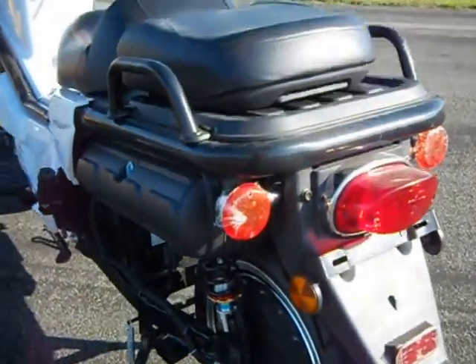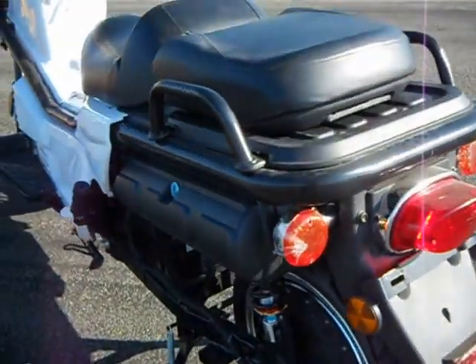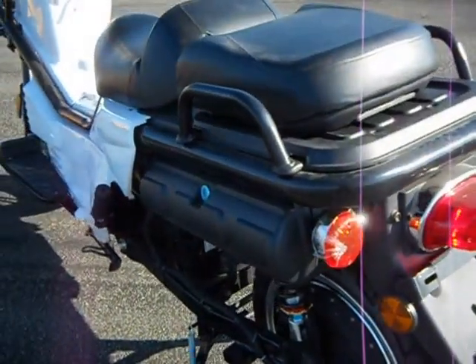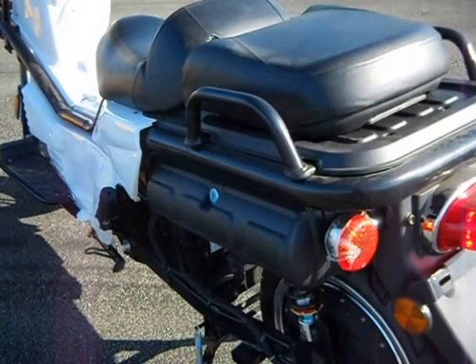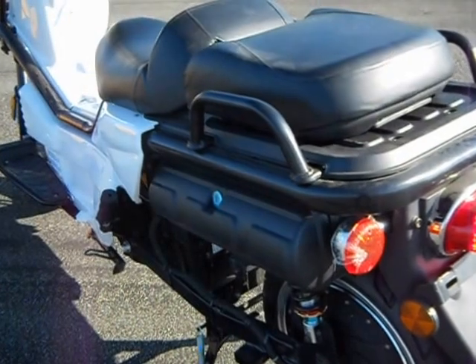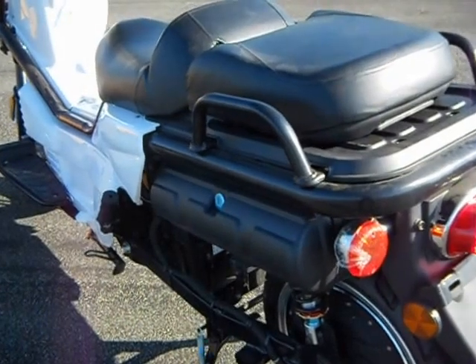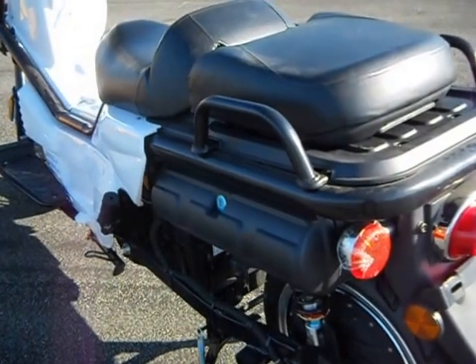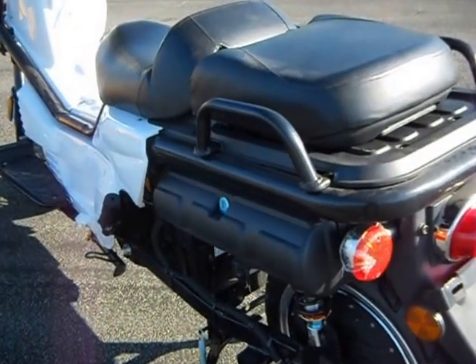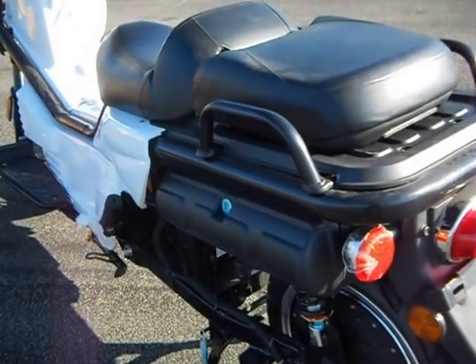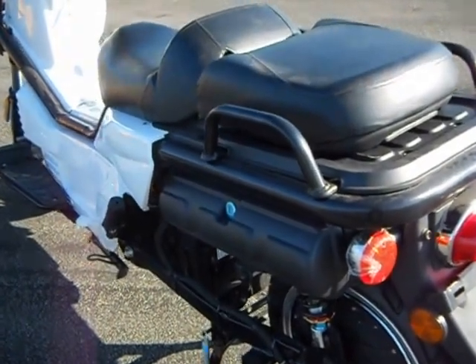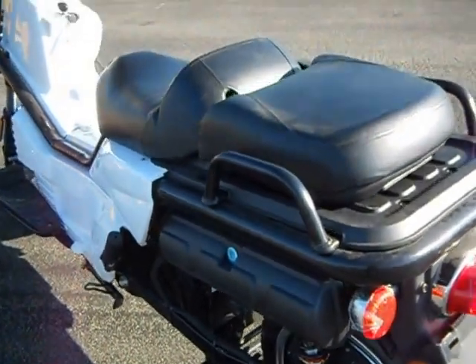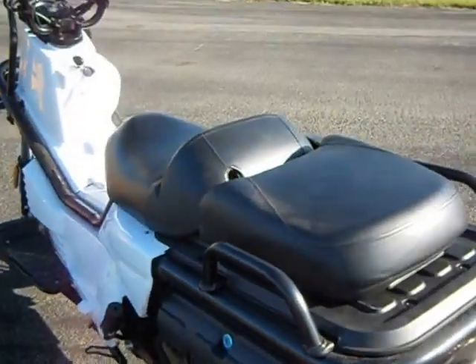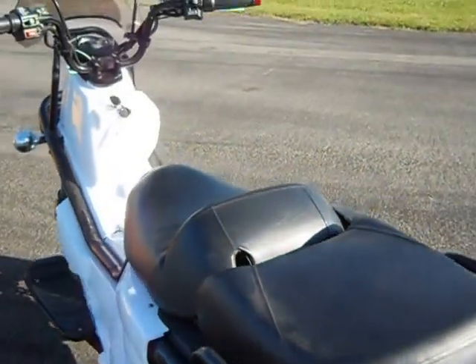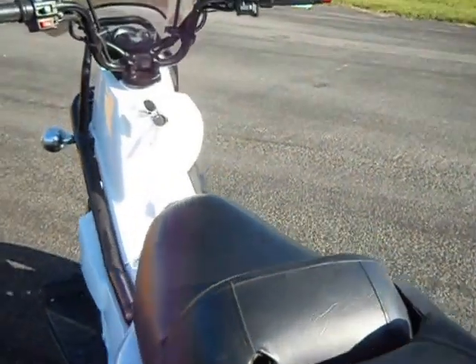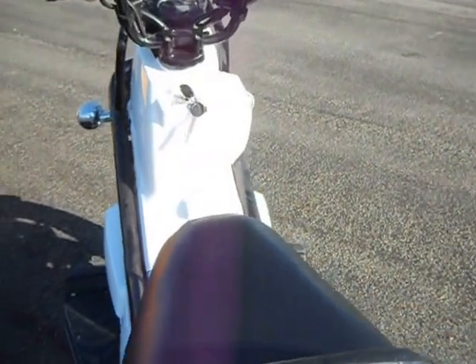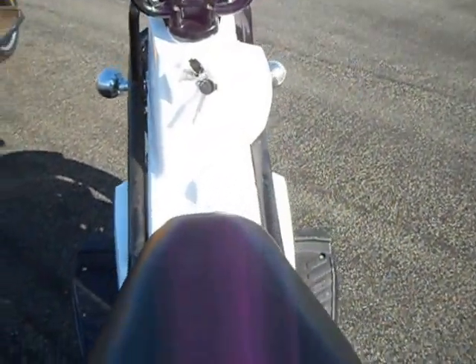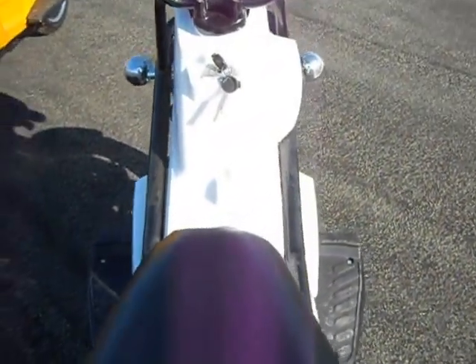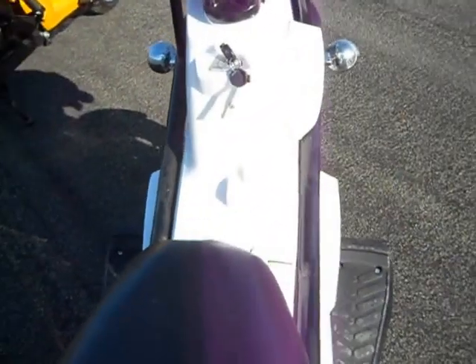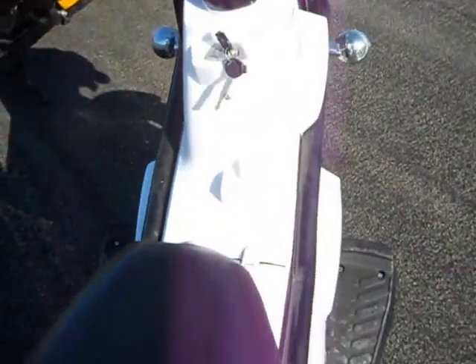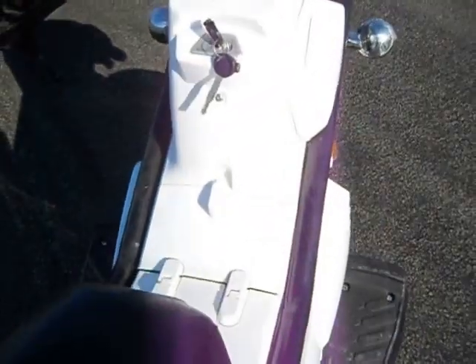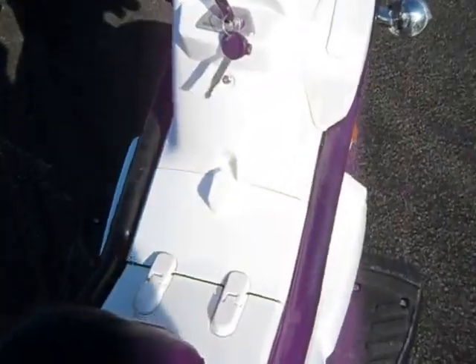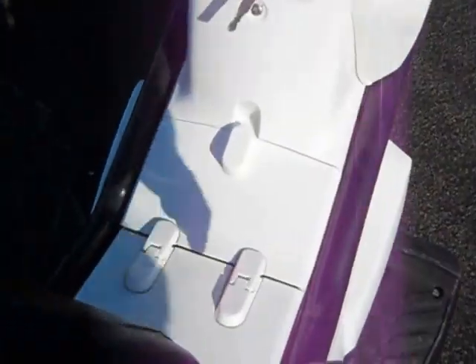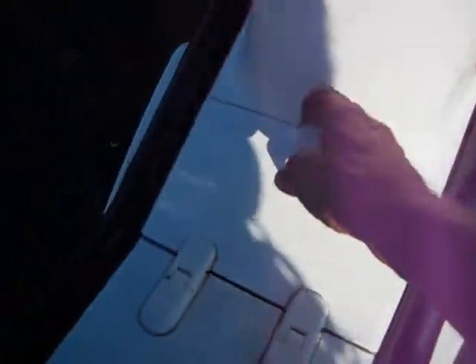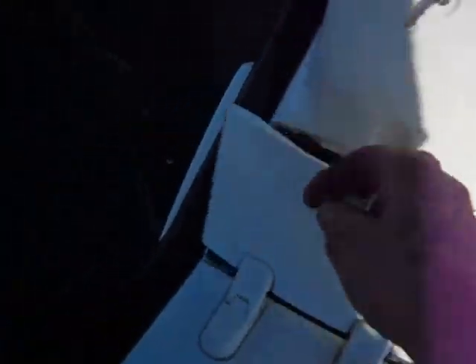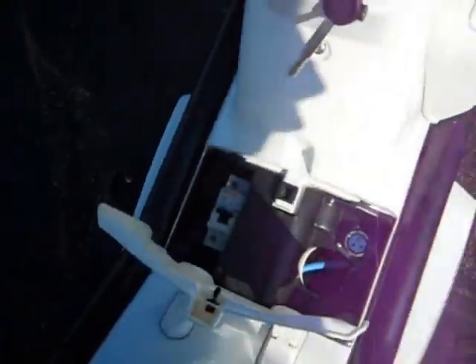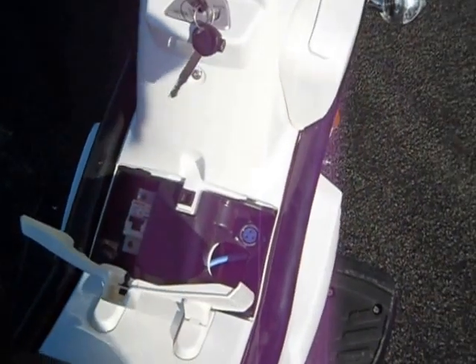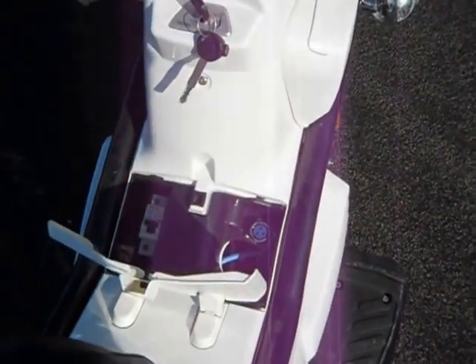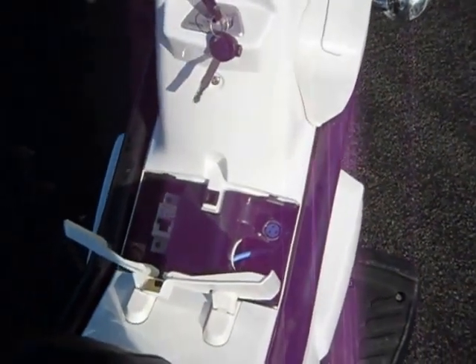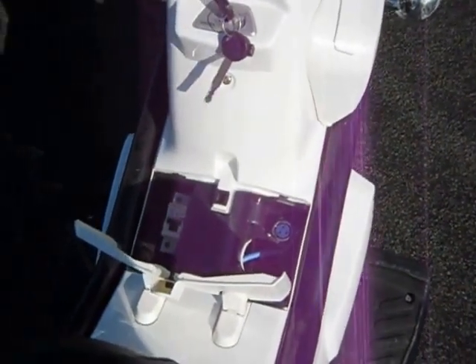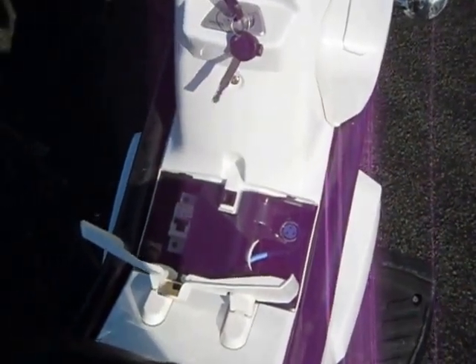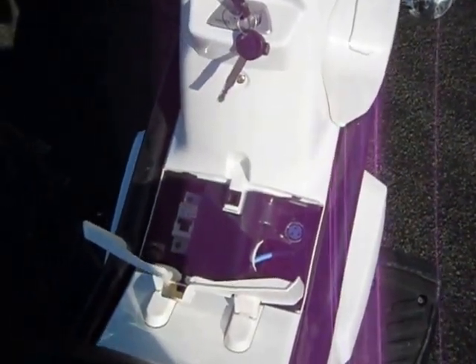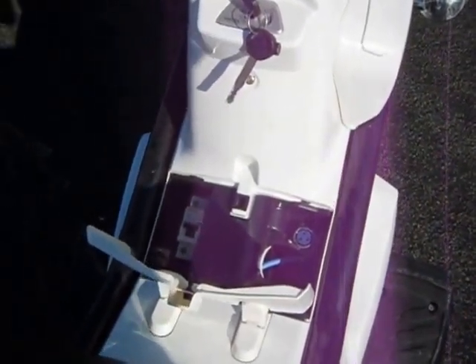There's a small storage compartment on the left side of each bike. Under this small door there's a charging plug and the circuit breaker.